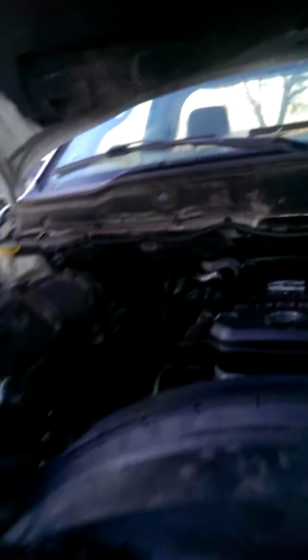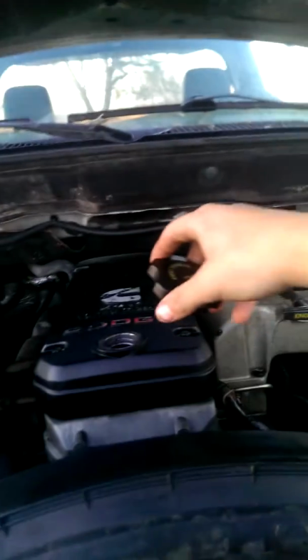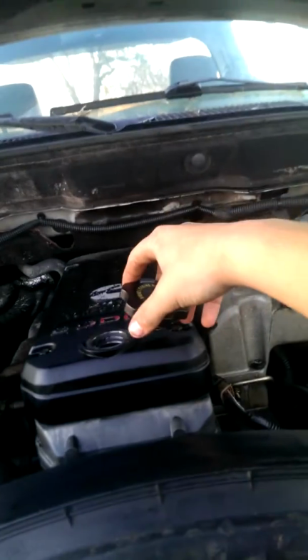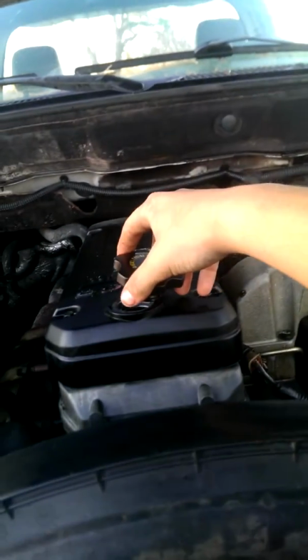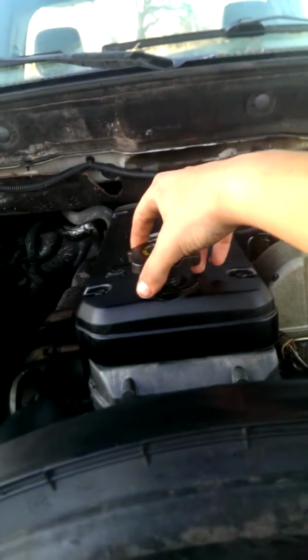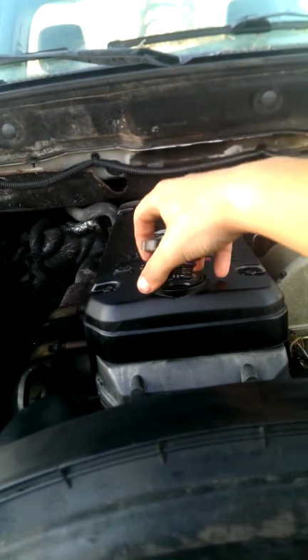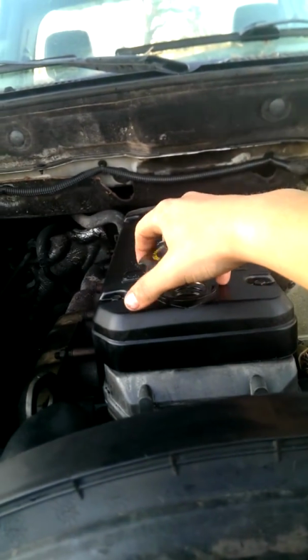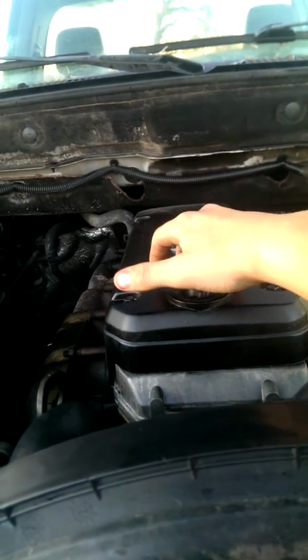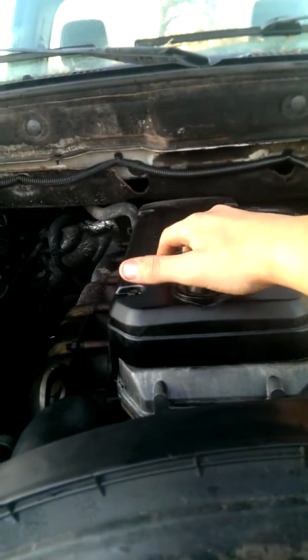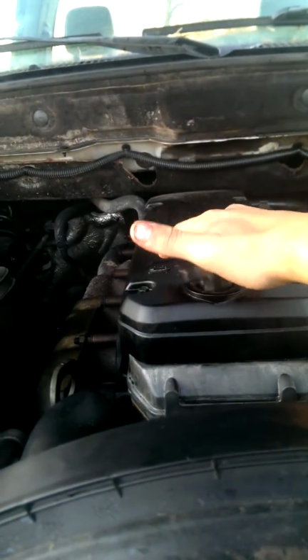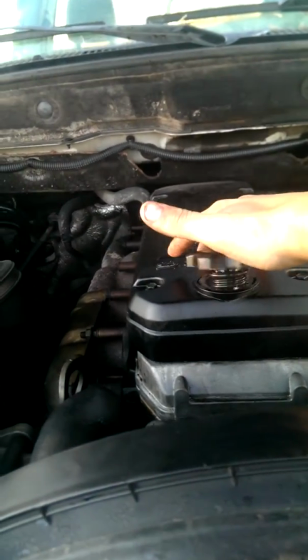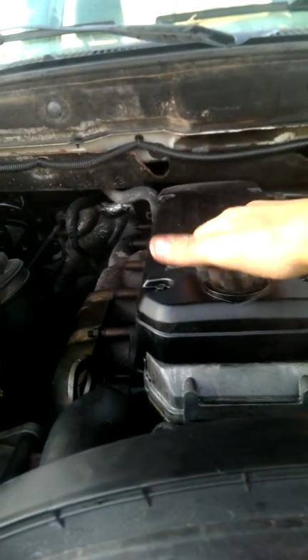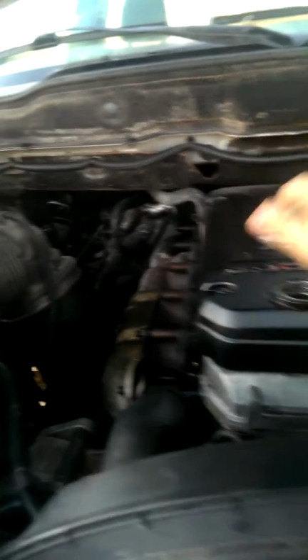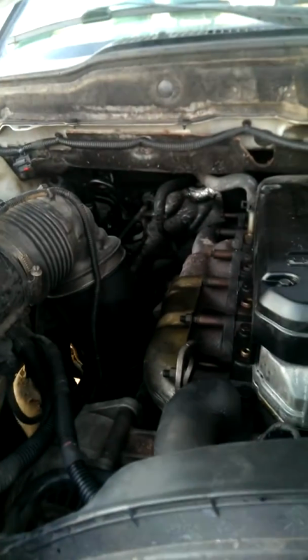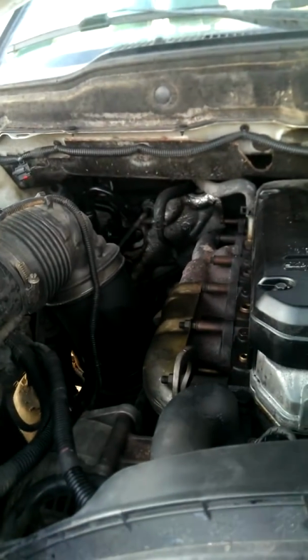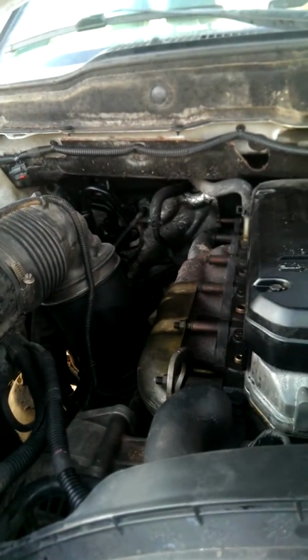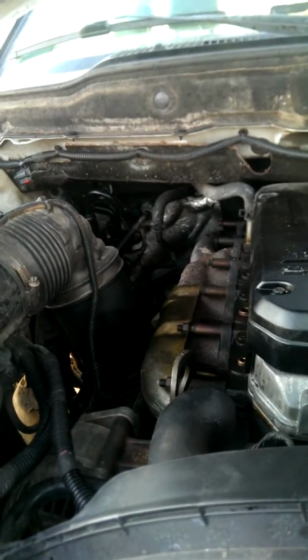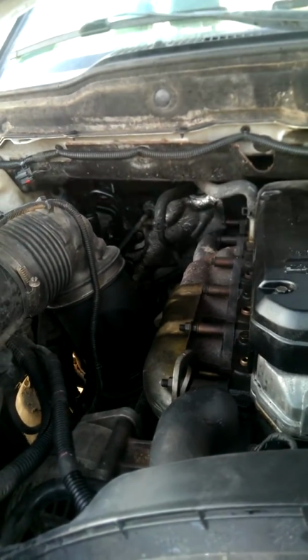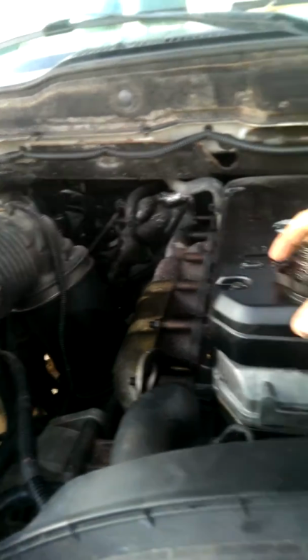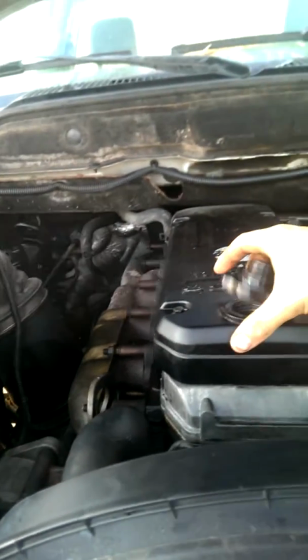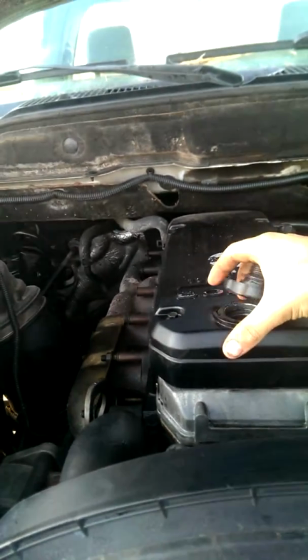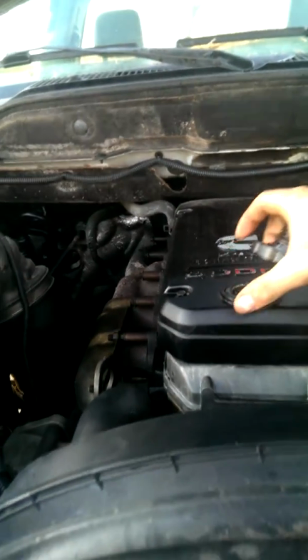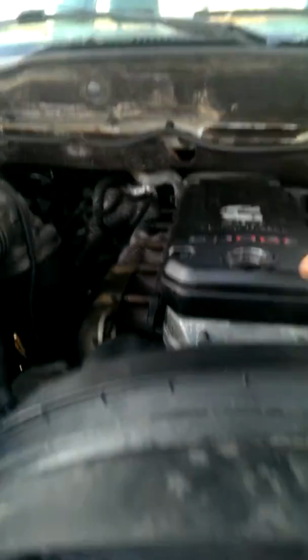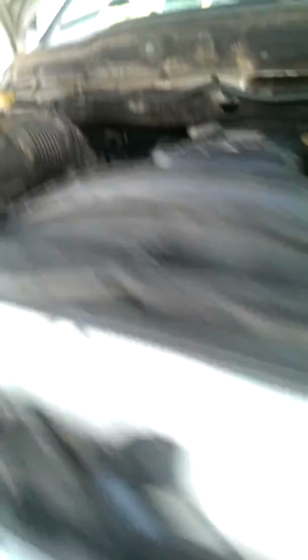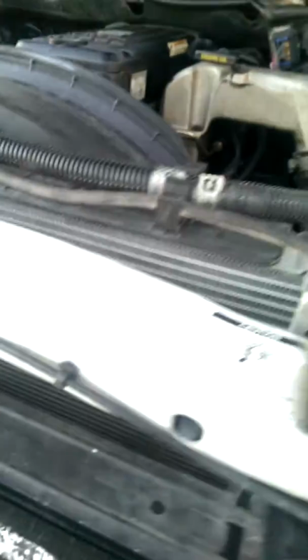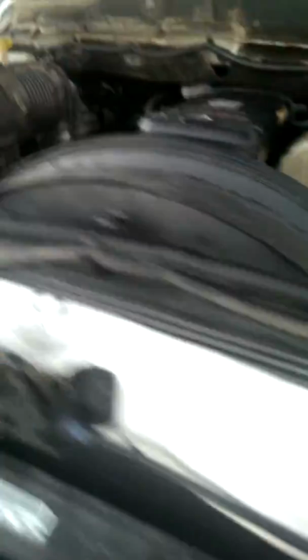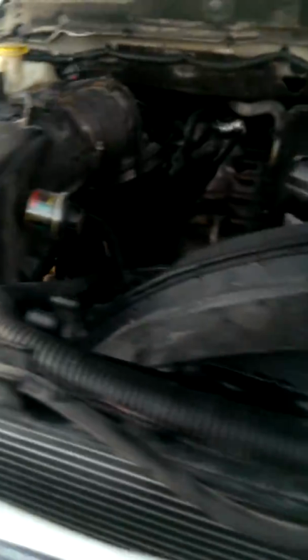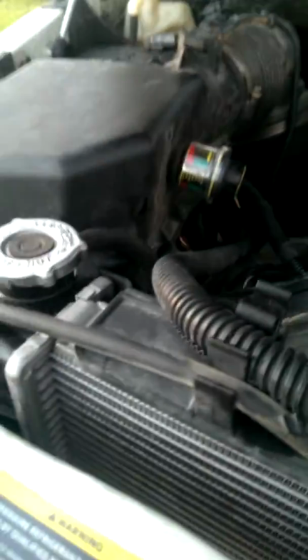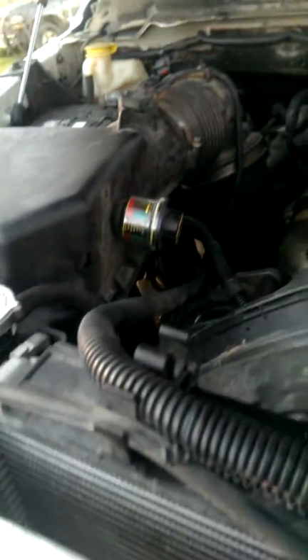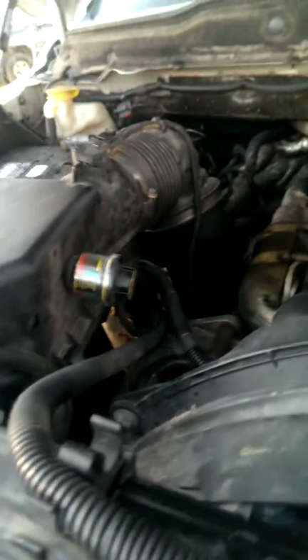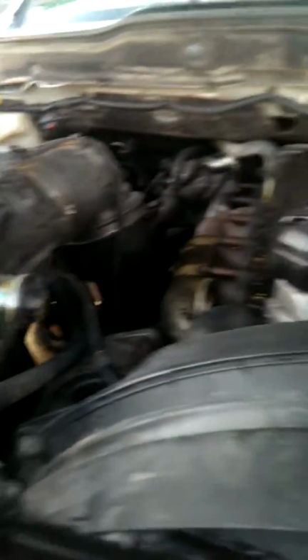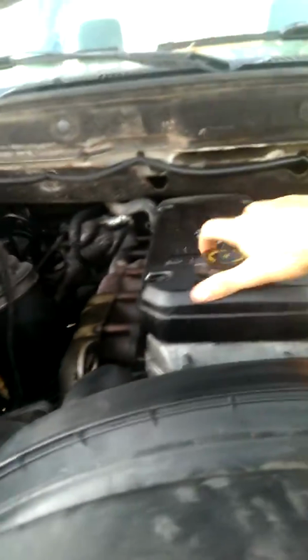You can't even set the cap on there. It's pretty bad. You can't see how much it does.